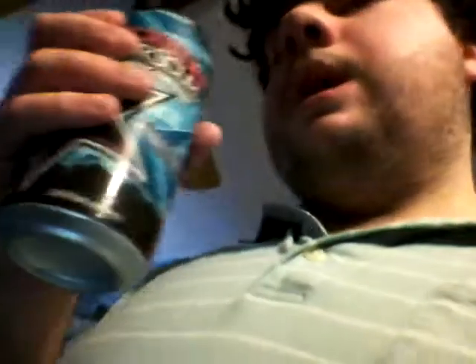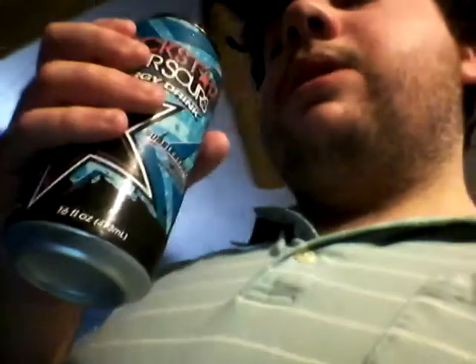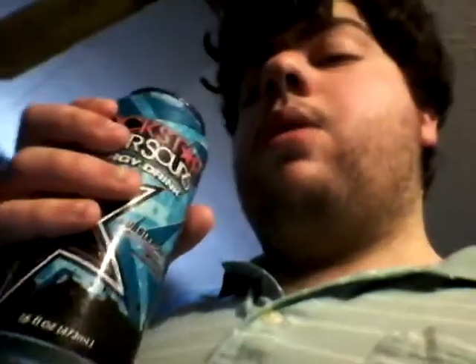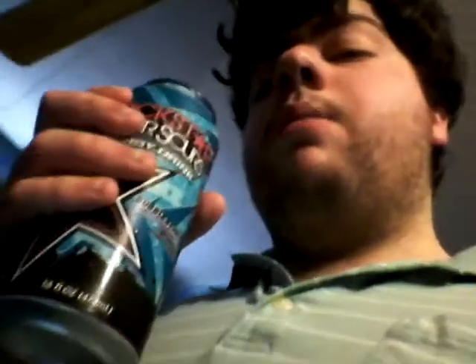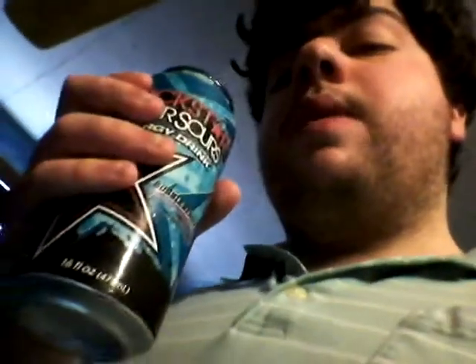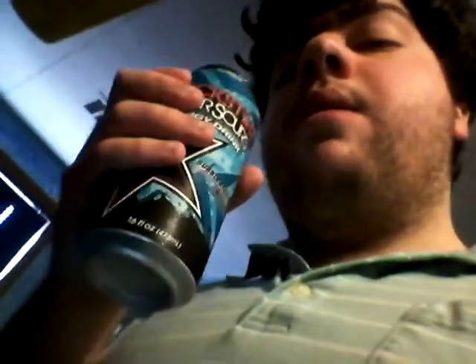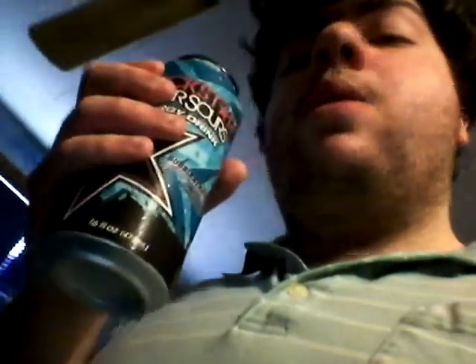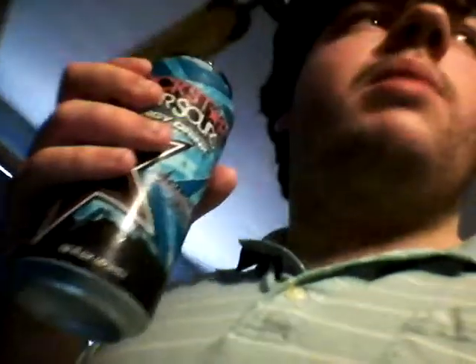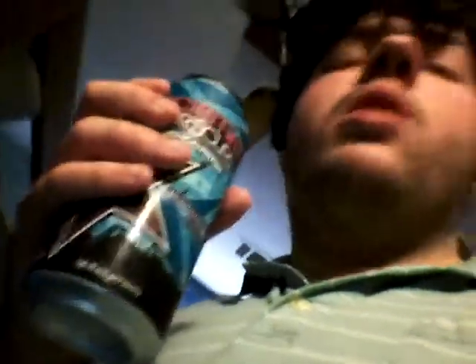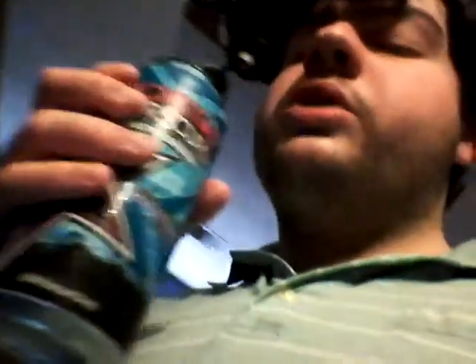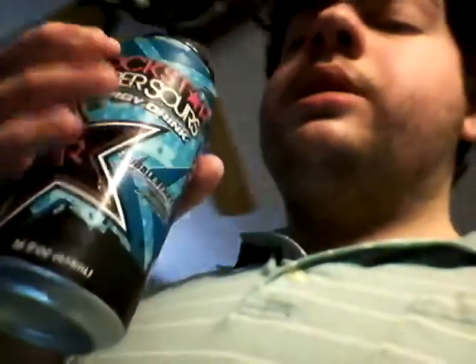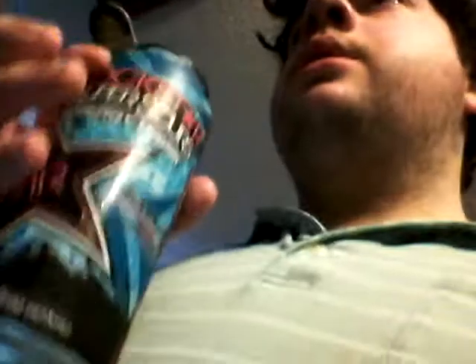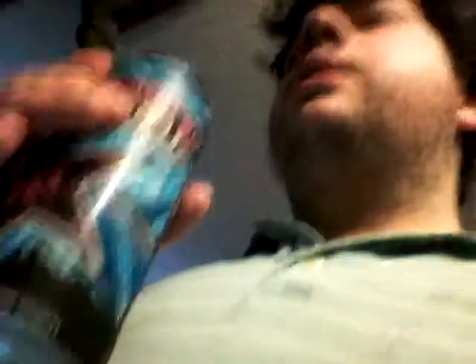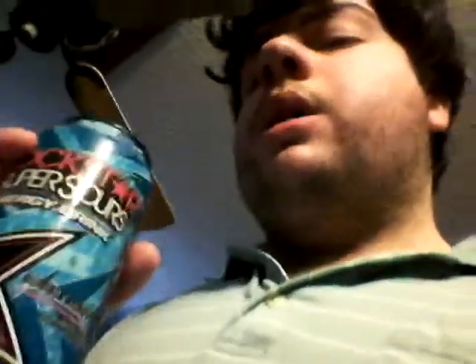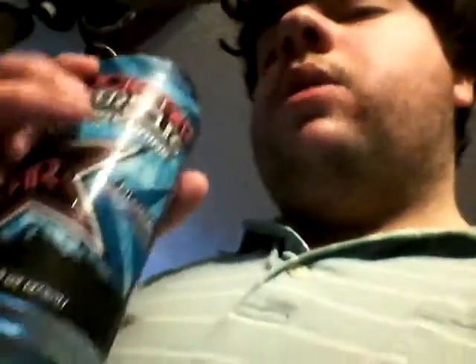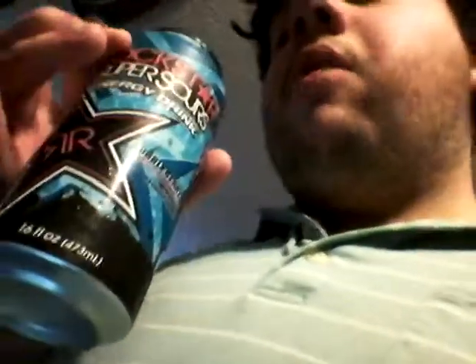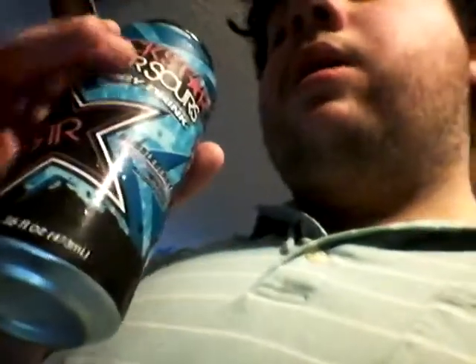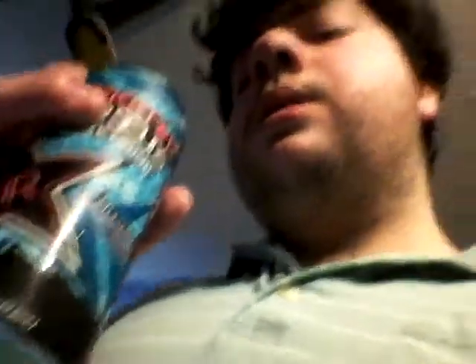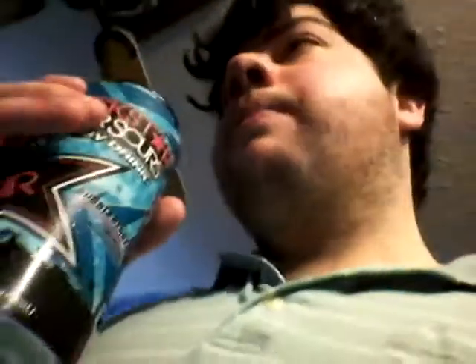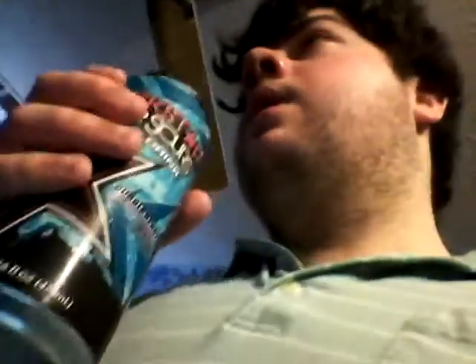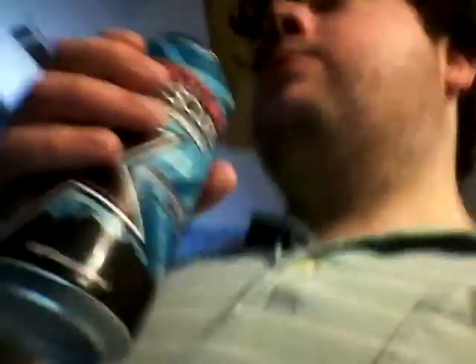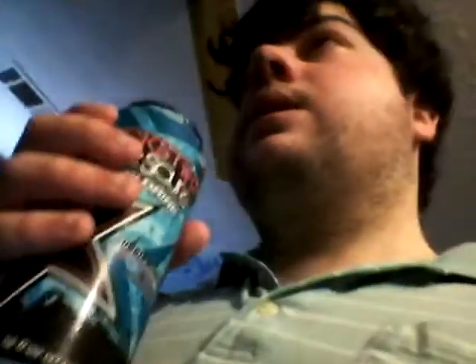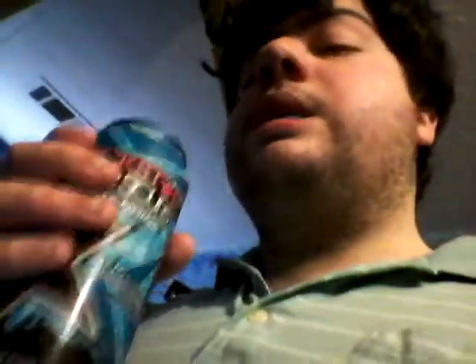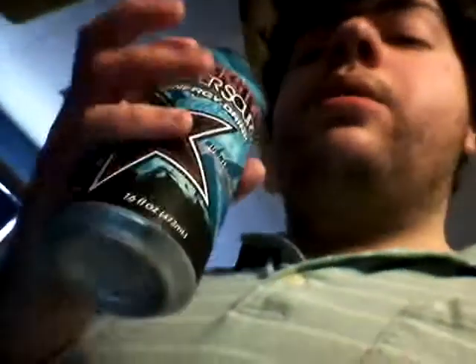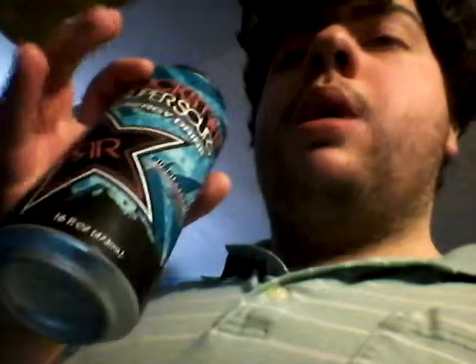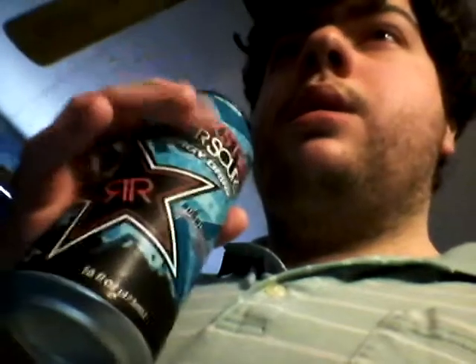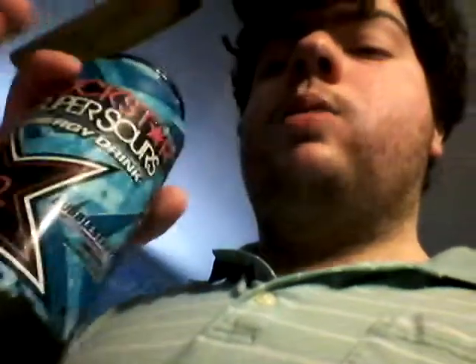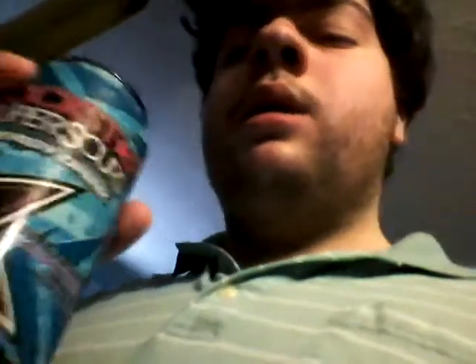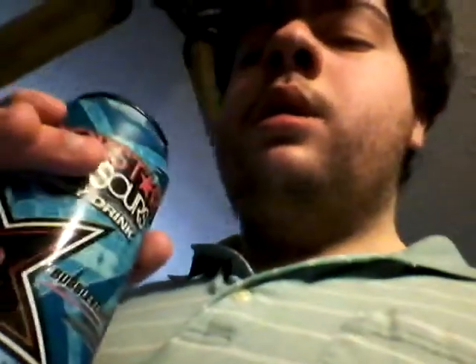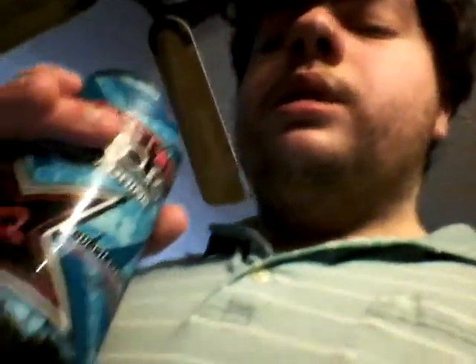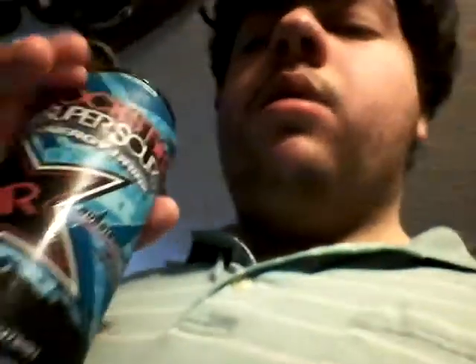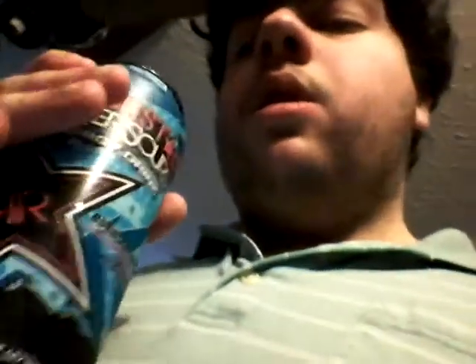Next episode, I don't know what I'm going to be reviewing, and I don't even know when I'm going to be getting more energy drinks. This is my last one I have right now. I should be getting some of my samples probably next week, so I'm going to review those.